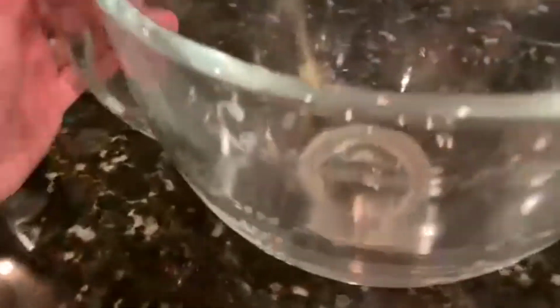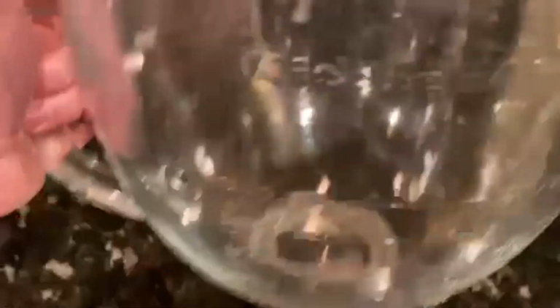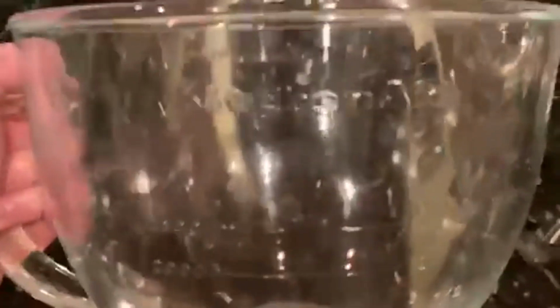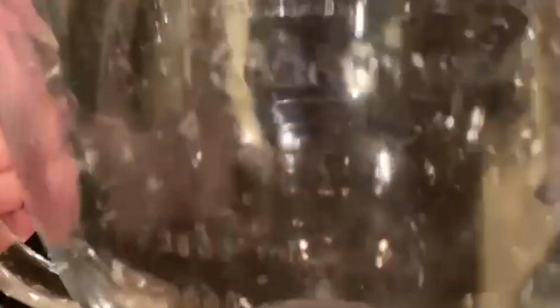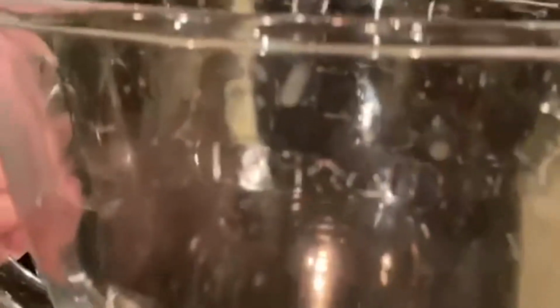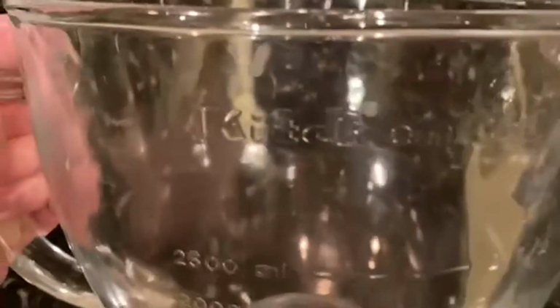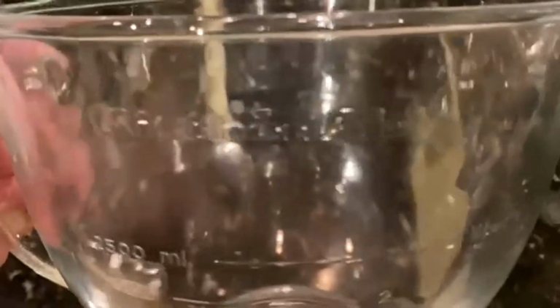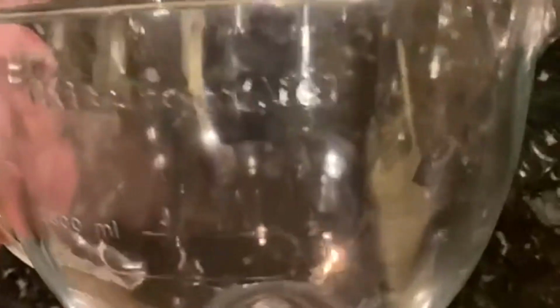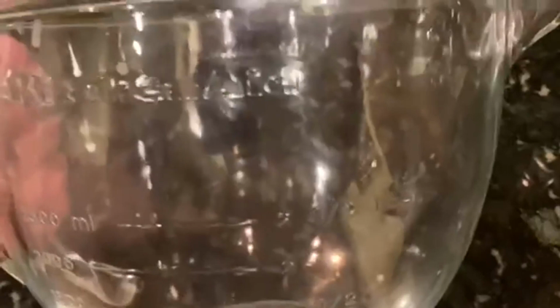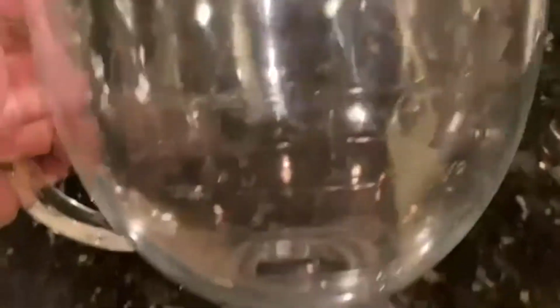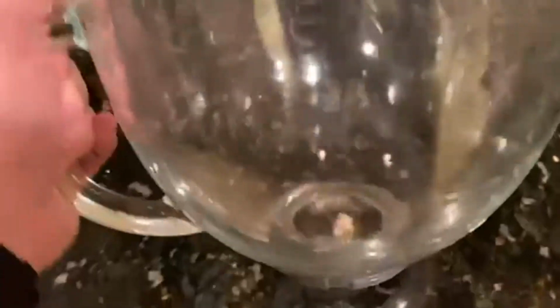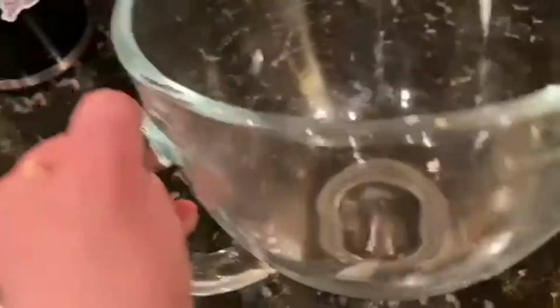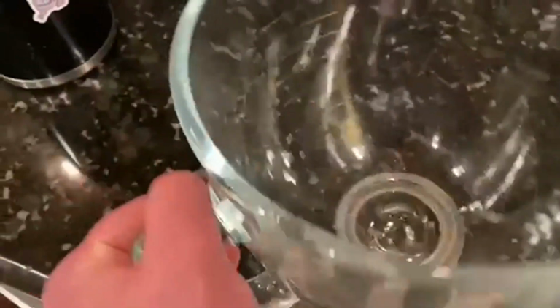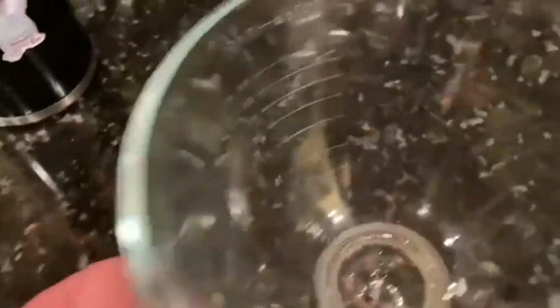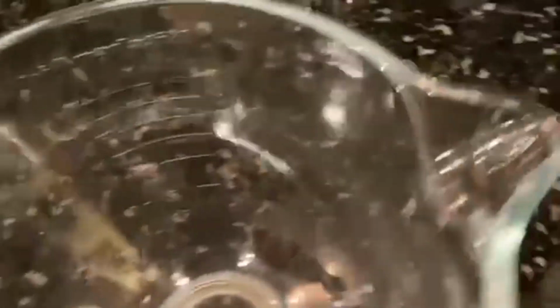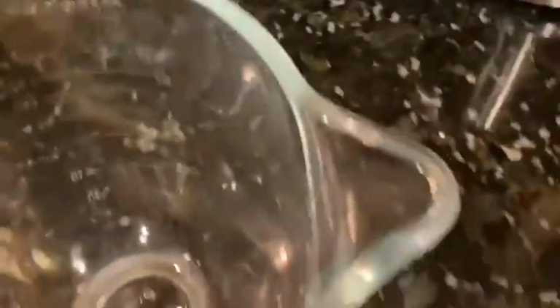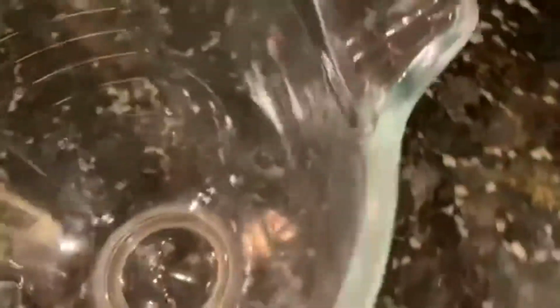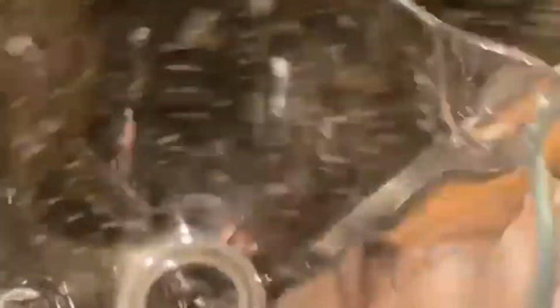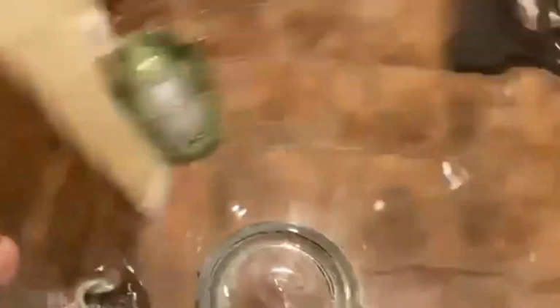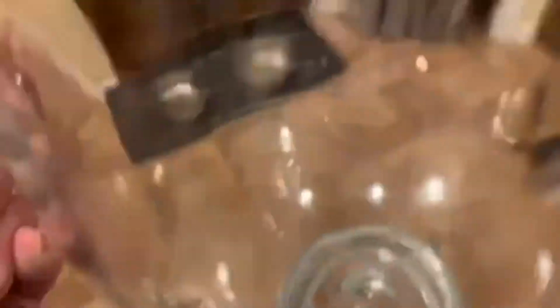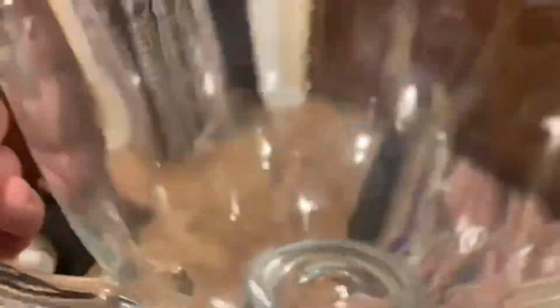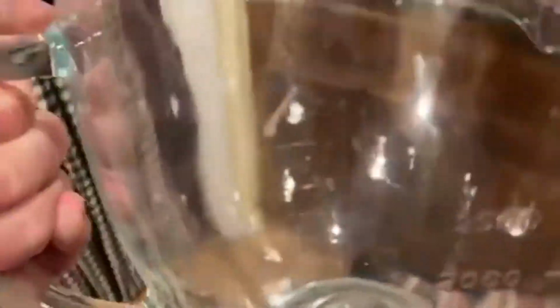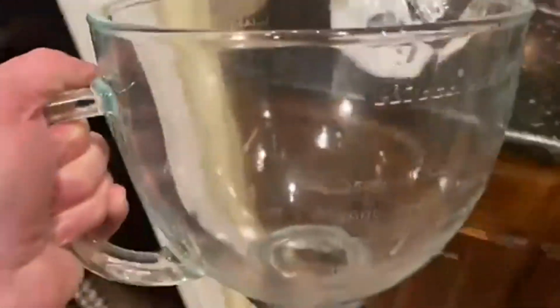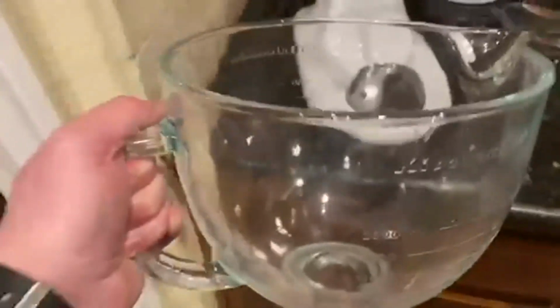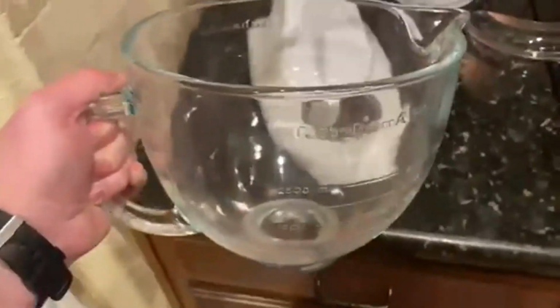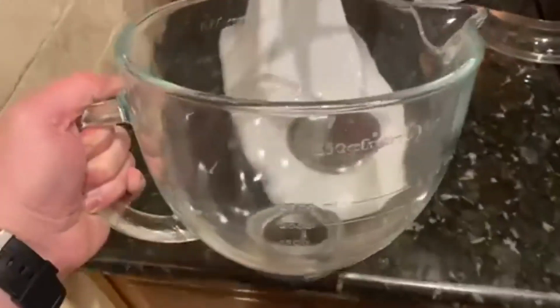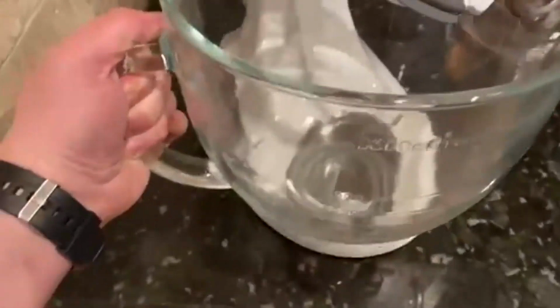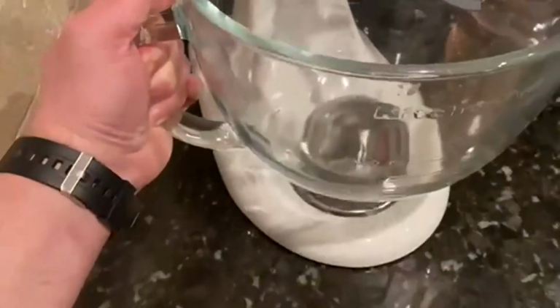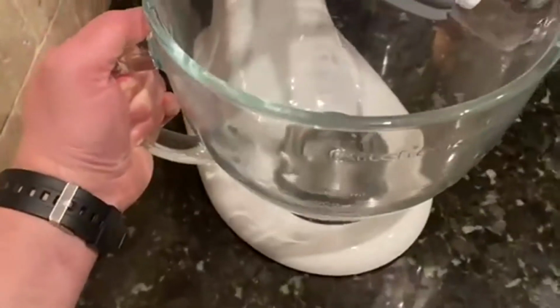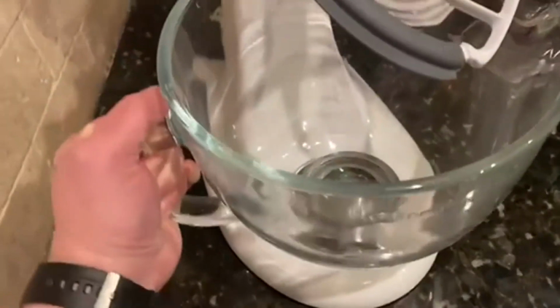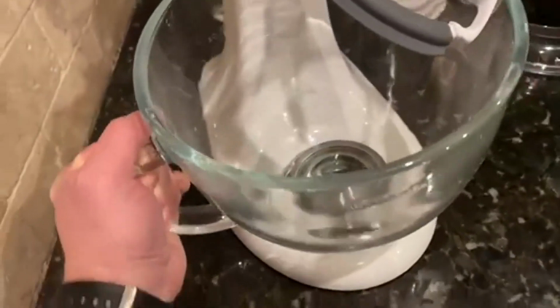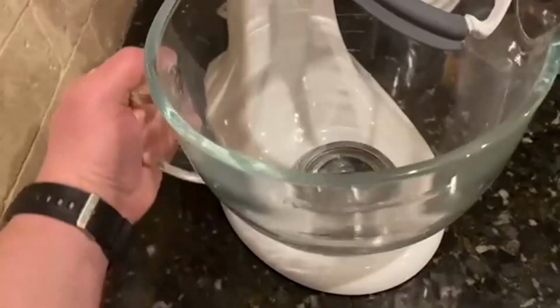Today we're going to be talking about our KitchenAid 5-Quart Tilt Head Glass Bowl. So we actually have had this forever. I love it. It works great. It's super durable. We have six kids, so we're constantly making stuff in our mixer.